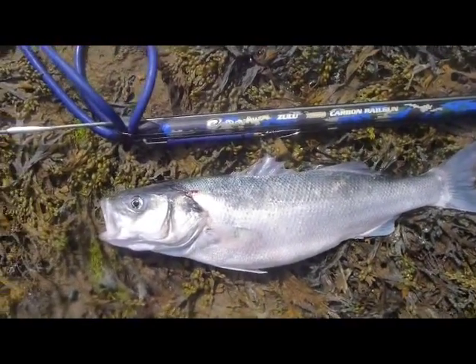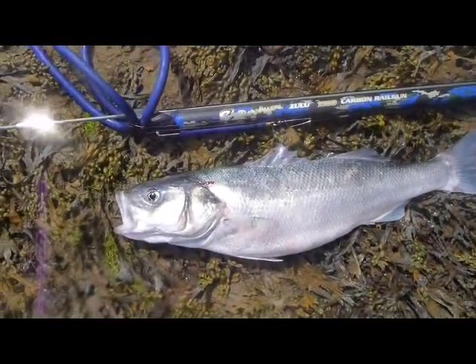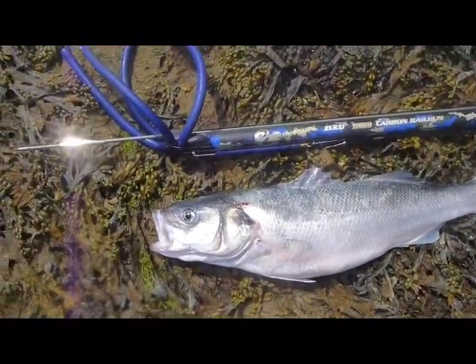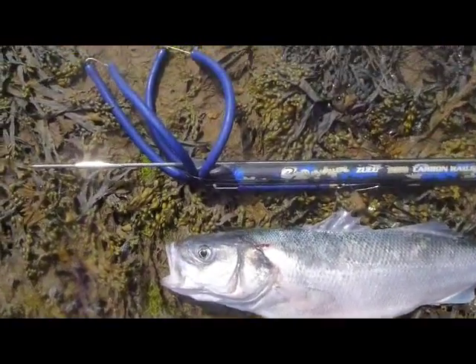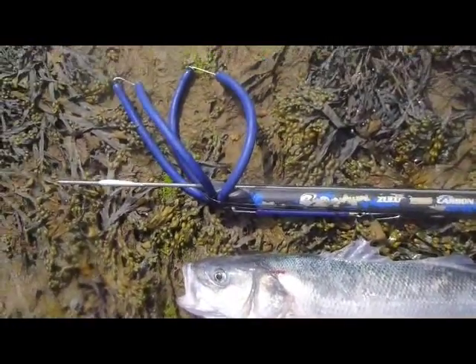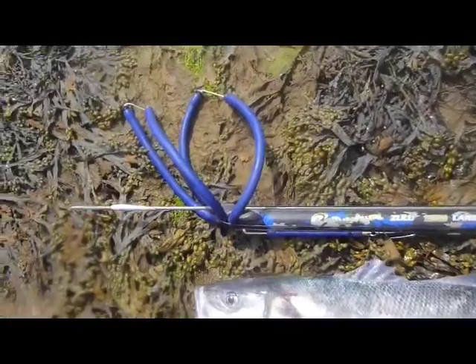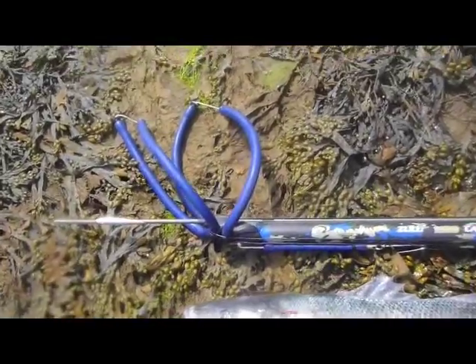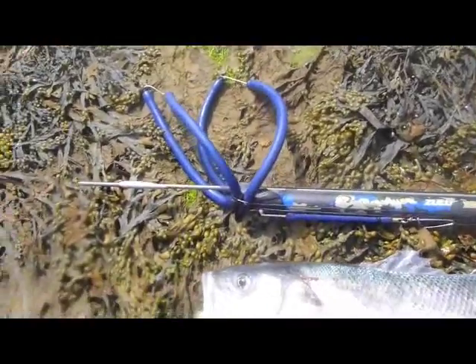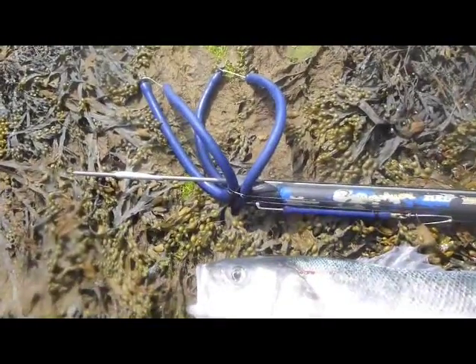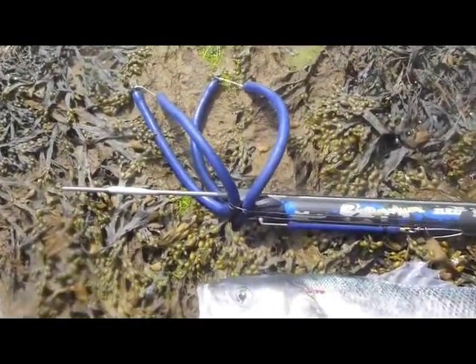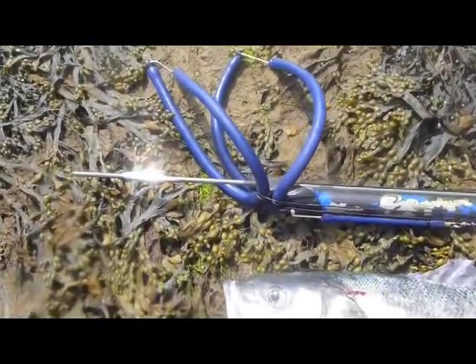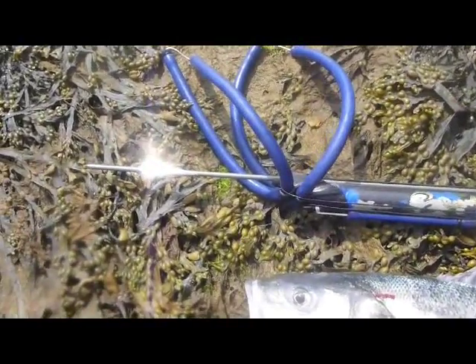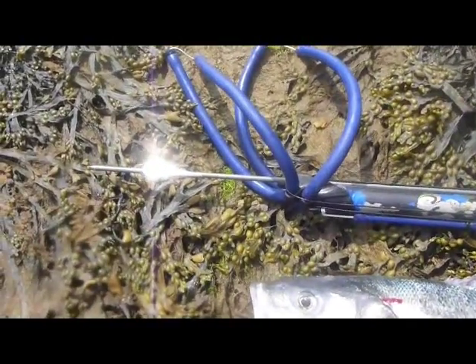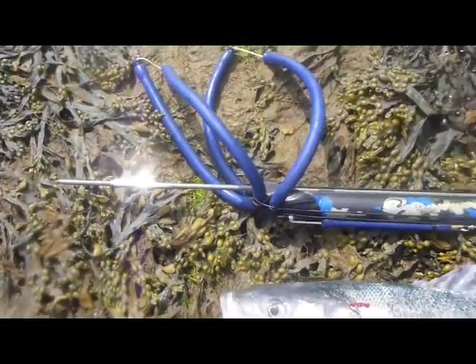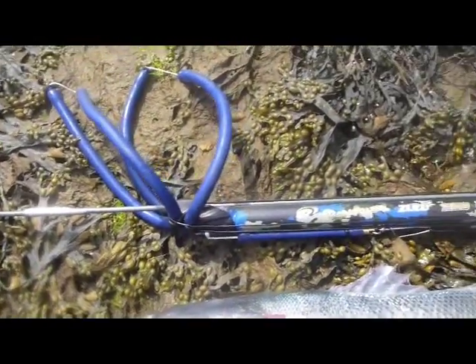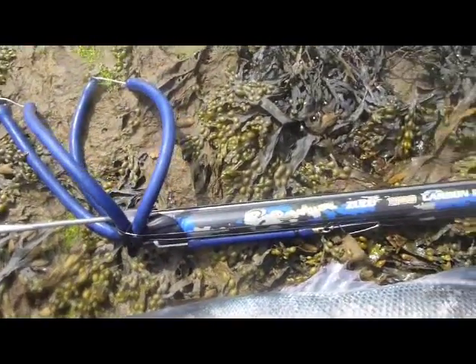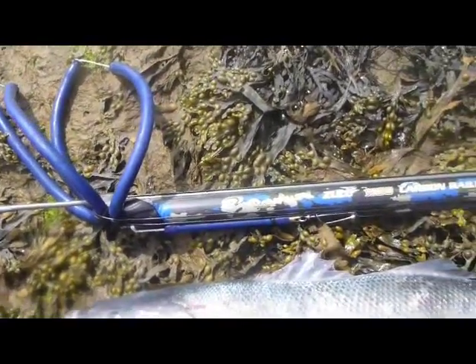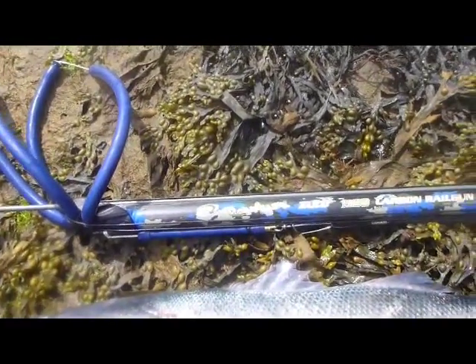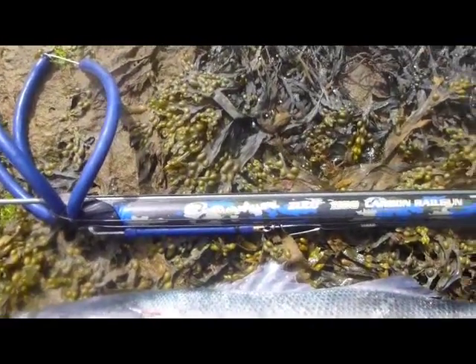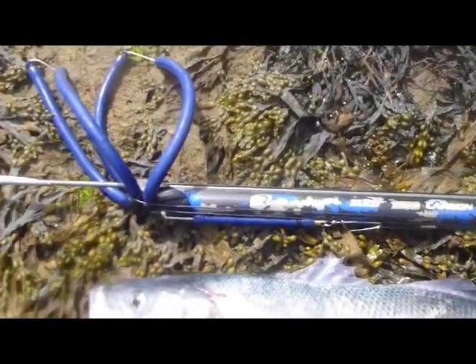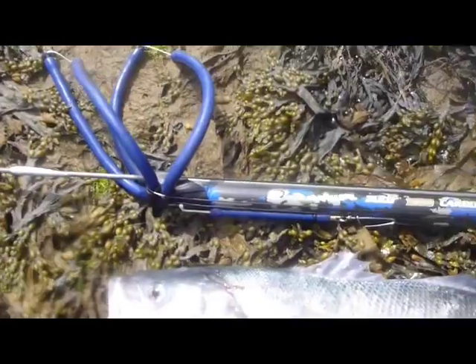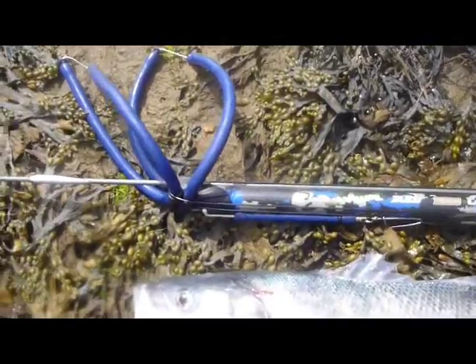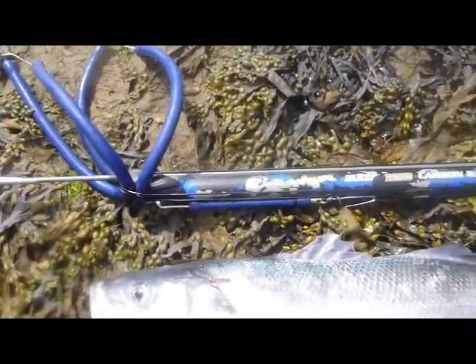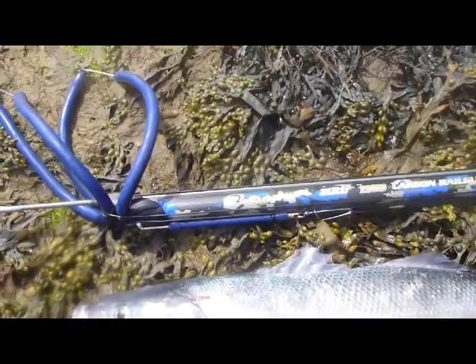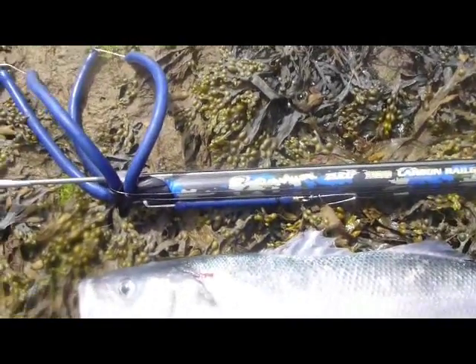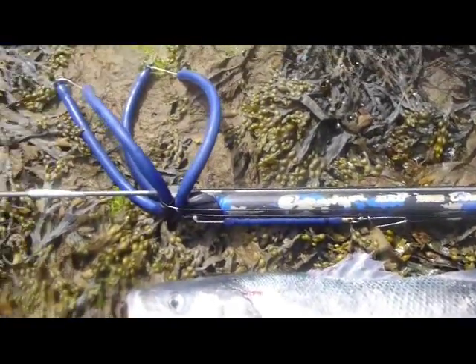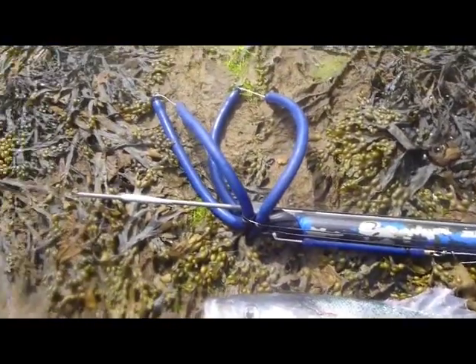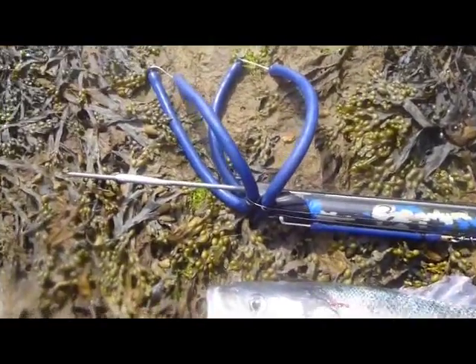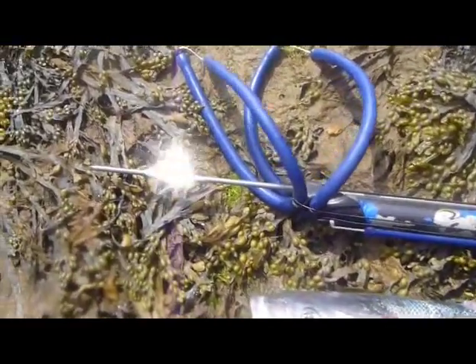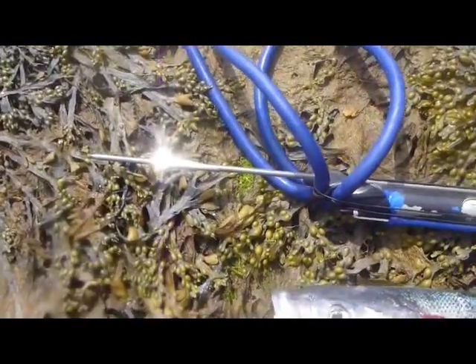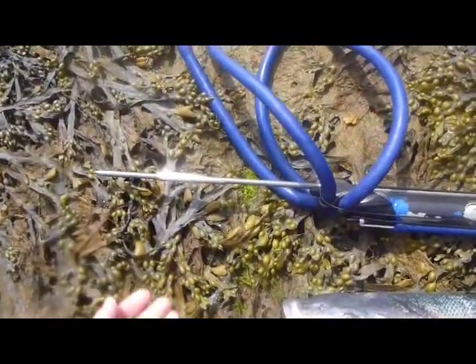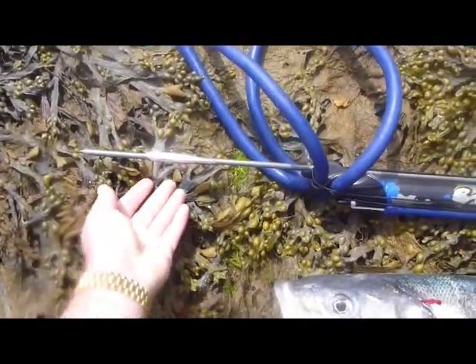In terms of catching them, another thing you can do to really influence your chances is choose your spear gun quite carefully. We've been using the Rob Allen 110 carbon today, and it's been a real advantage for us.